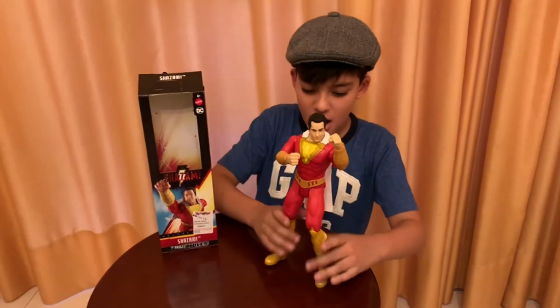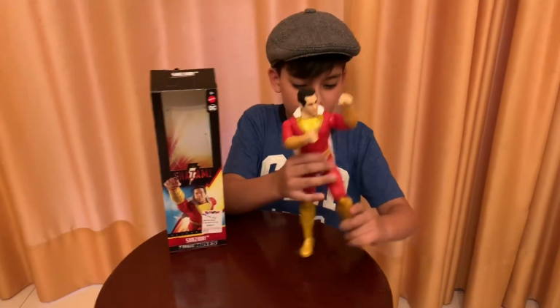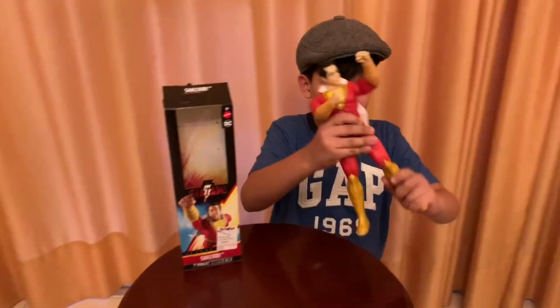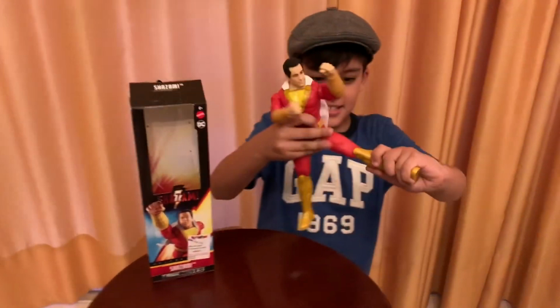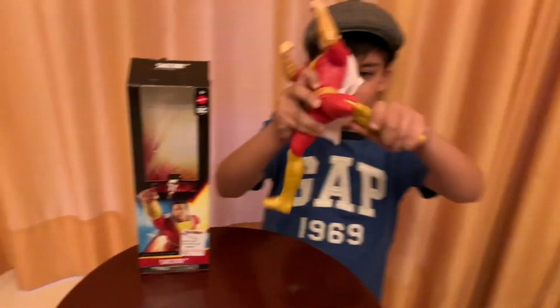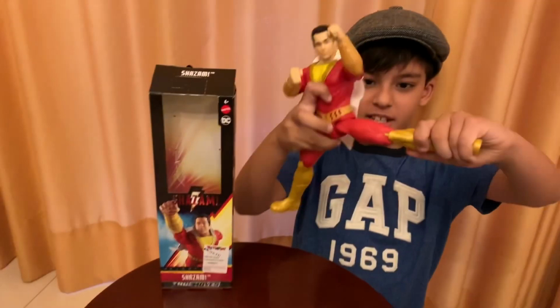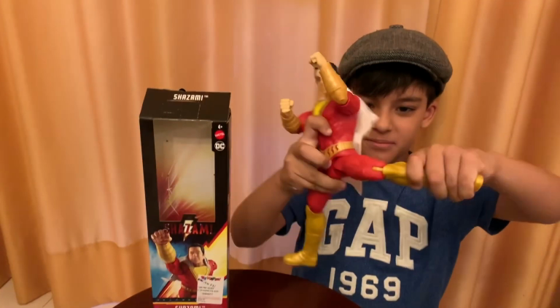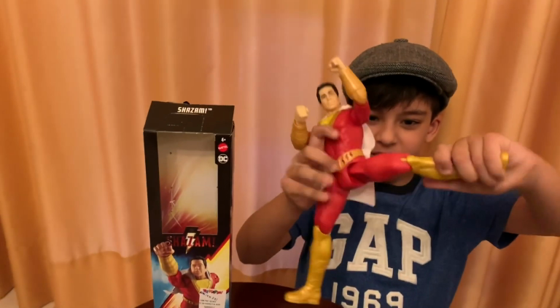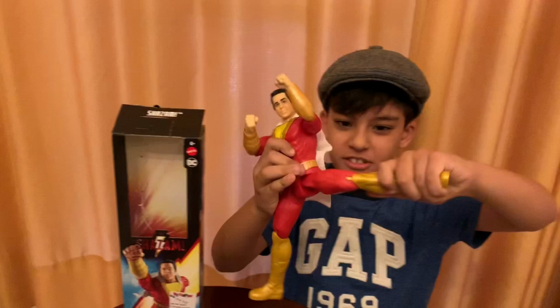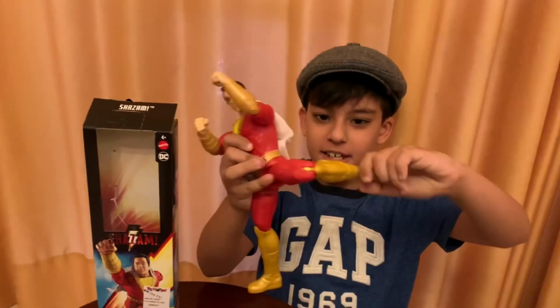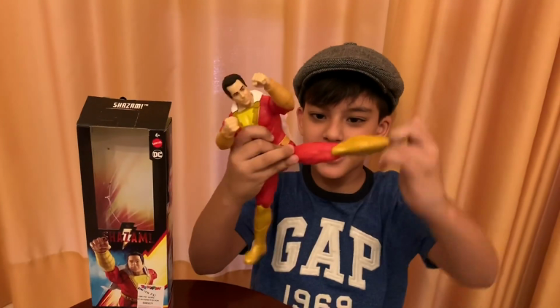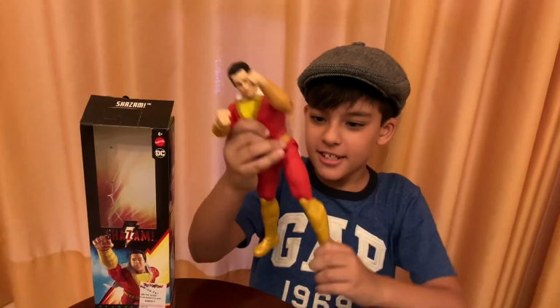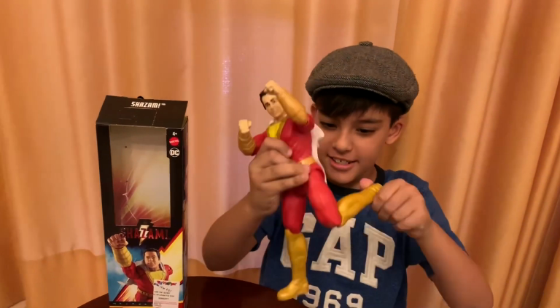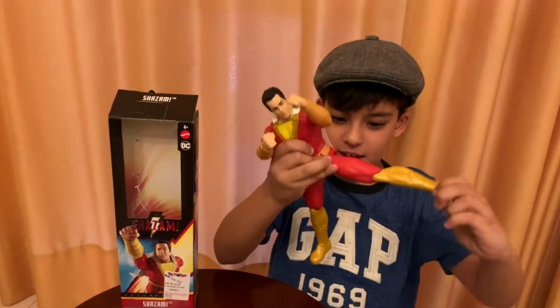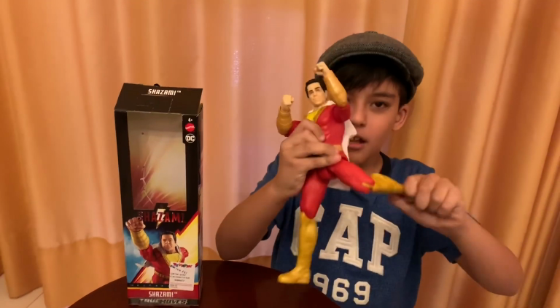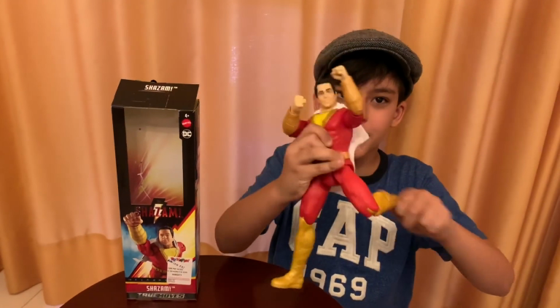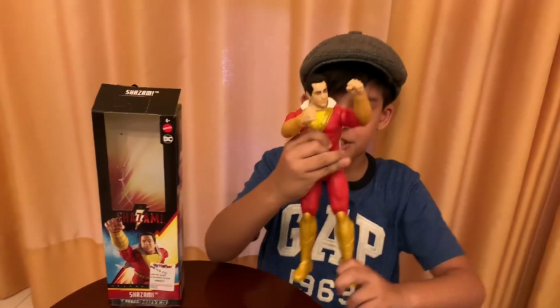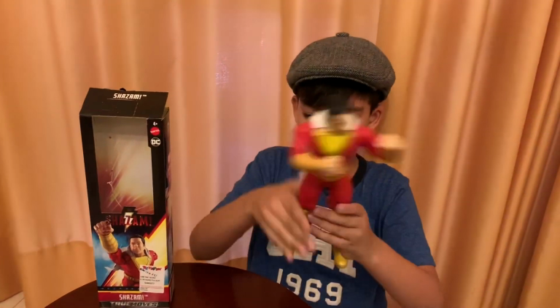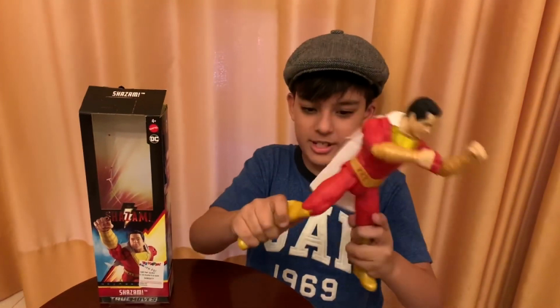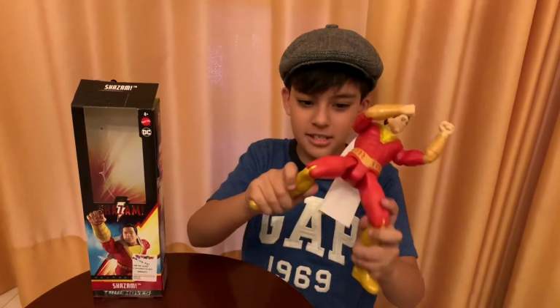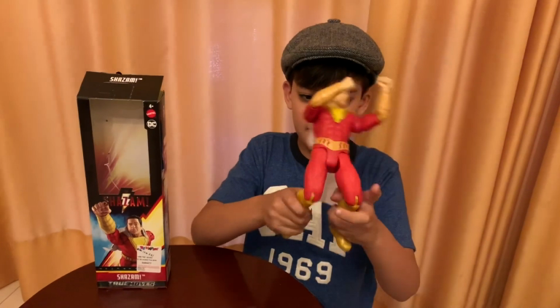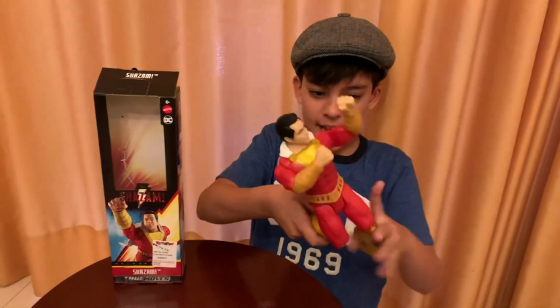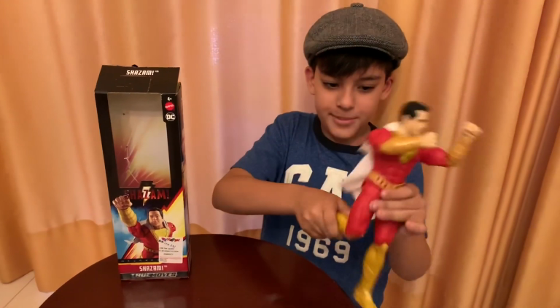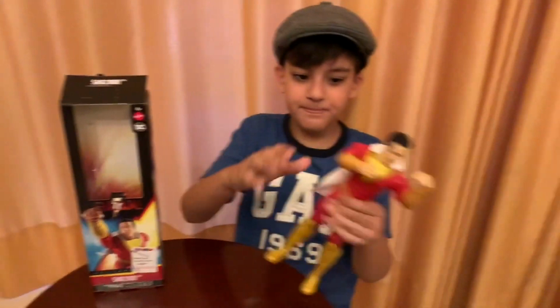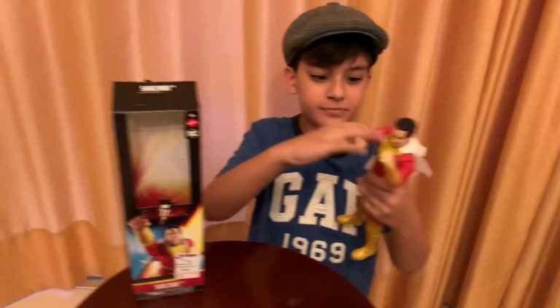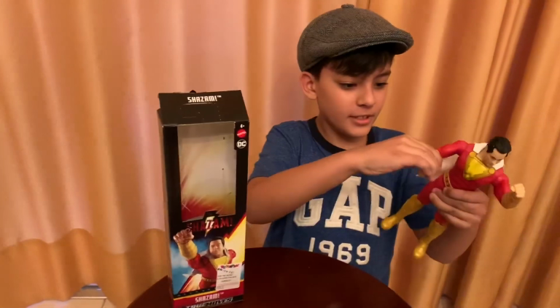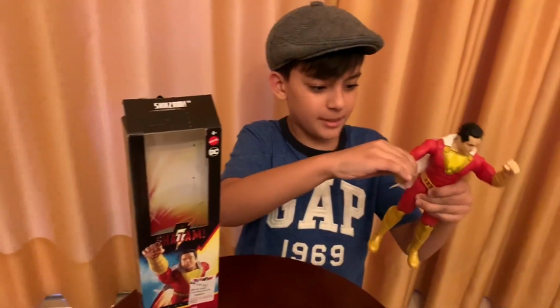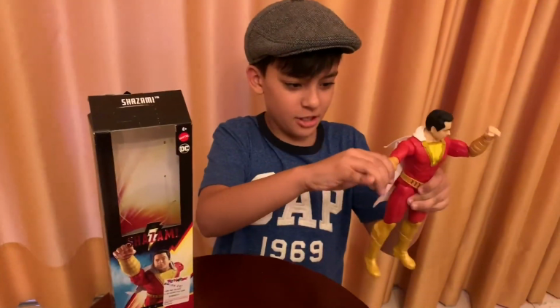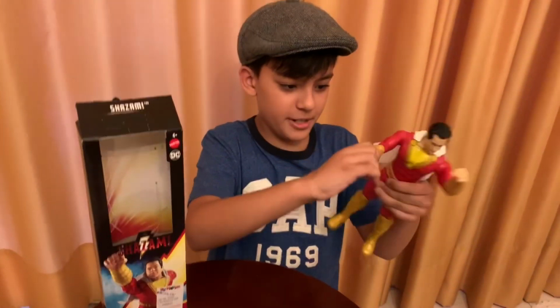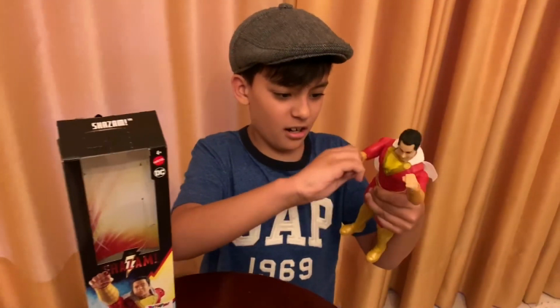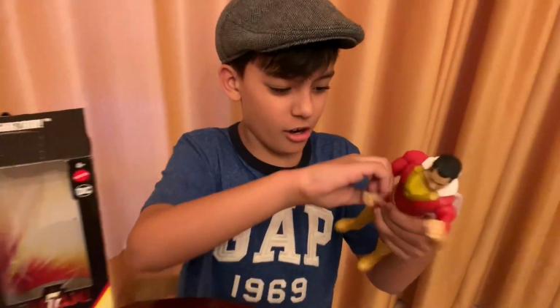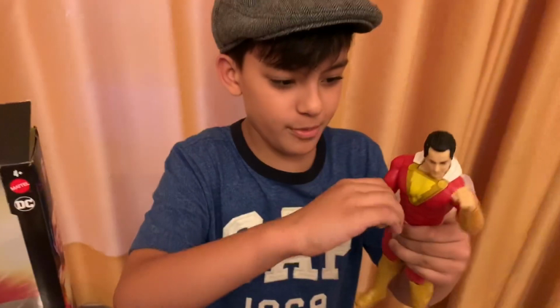It can move his legs up to like 90 degrees I'll say. Quite a lot of articulation on his legs and arms. Except this arm is a bit harder to move.